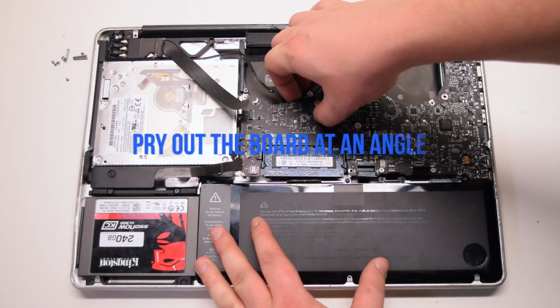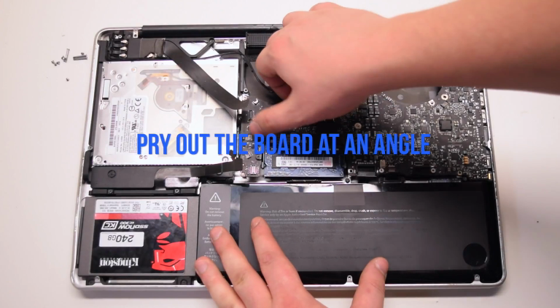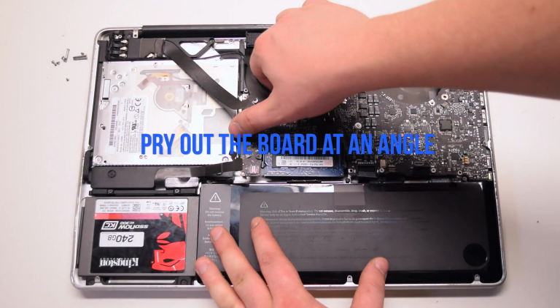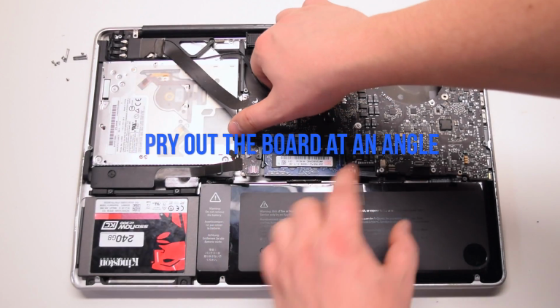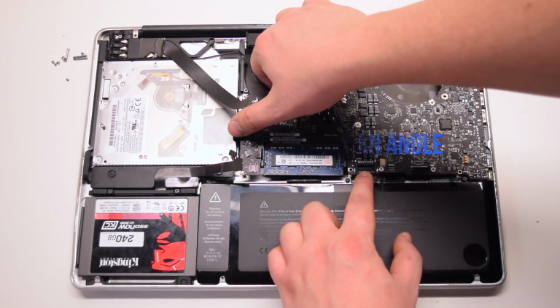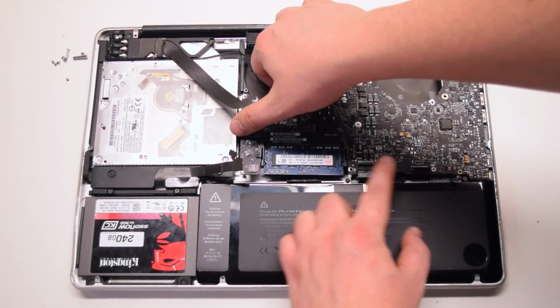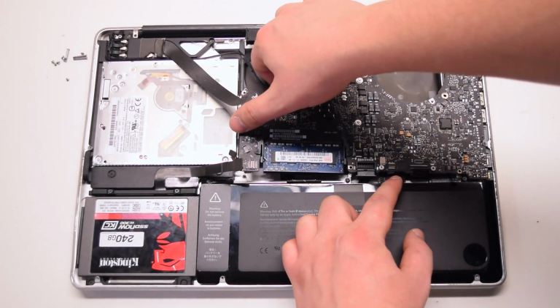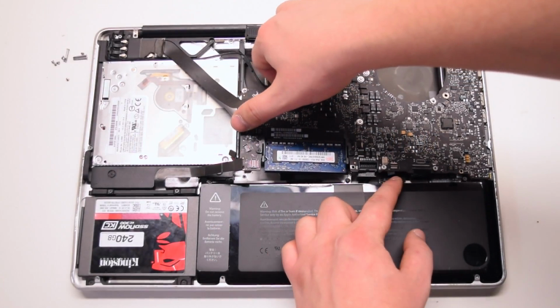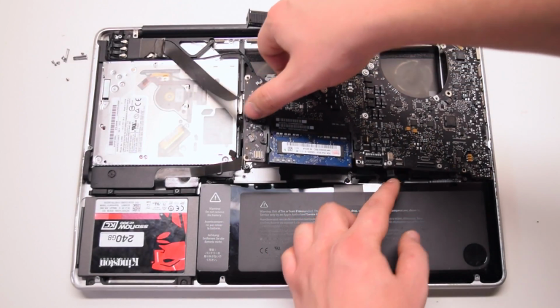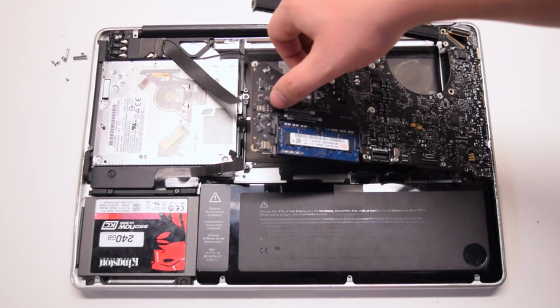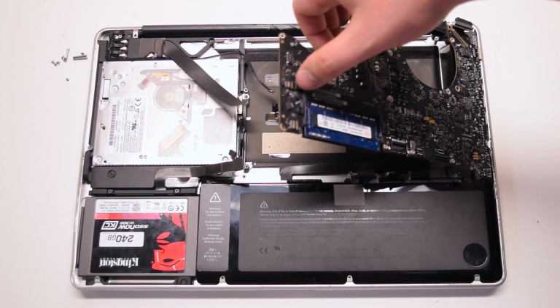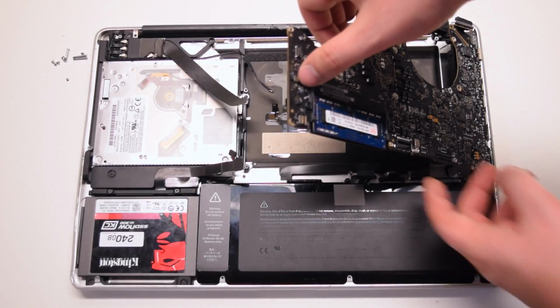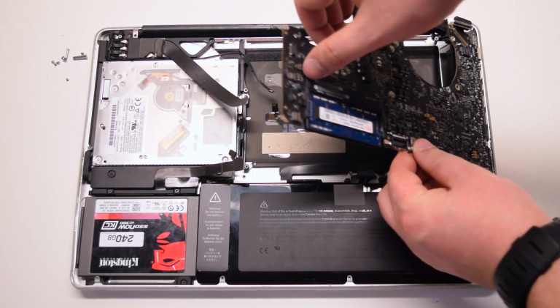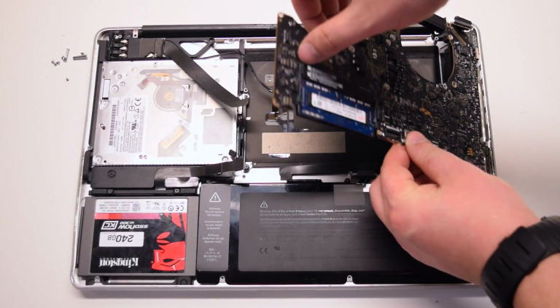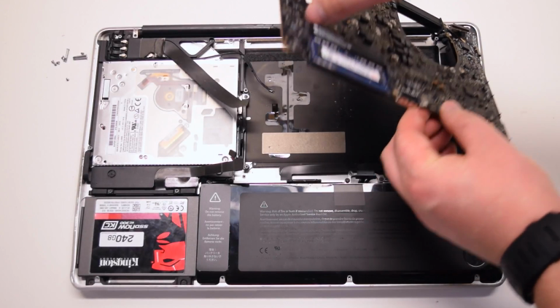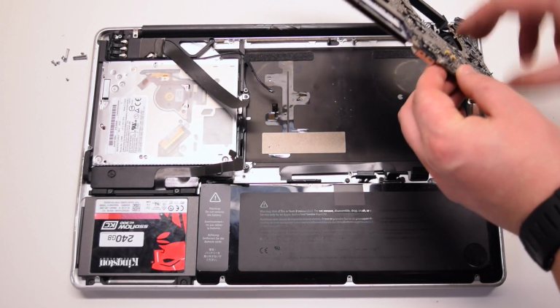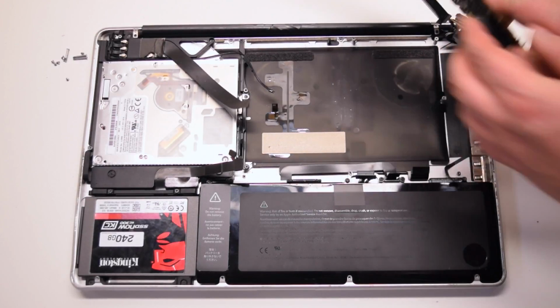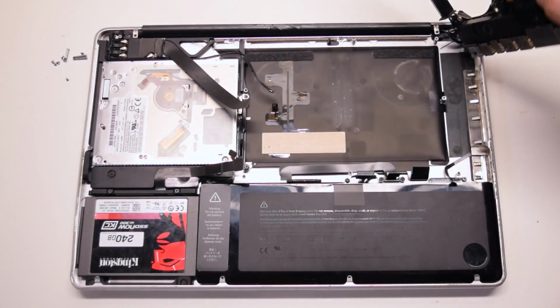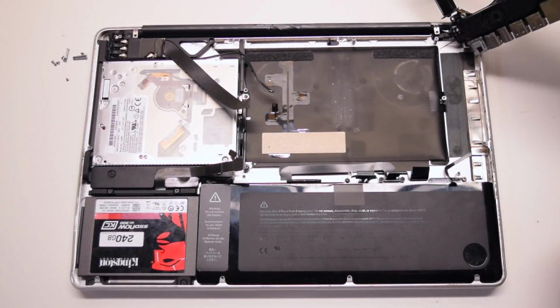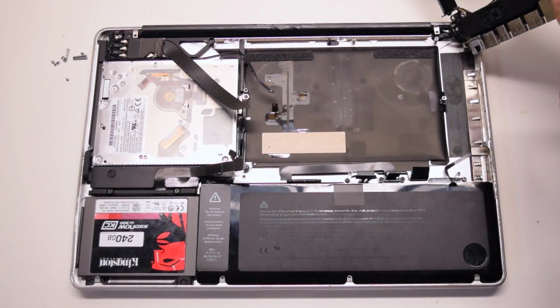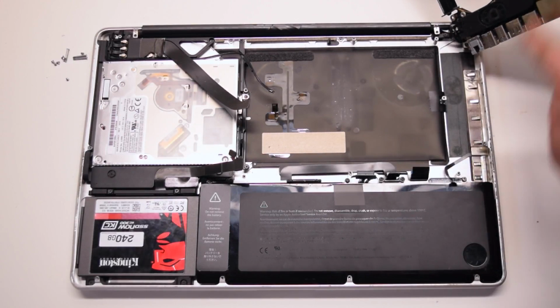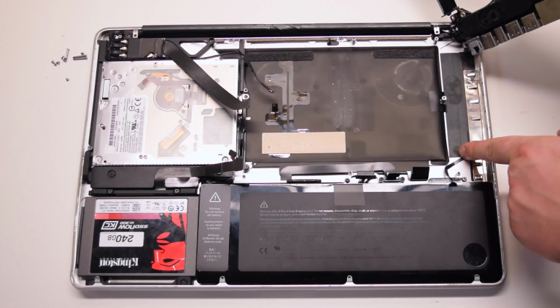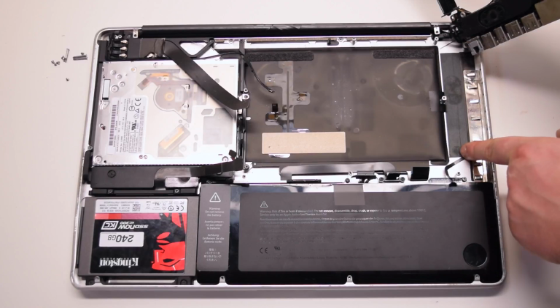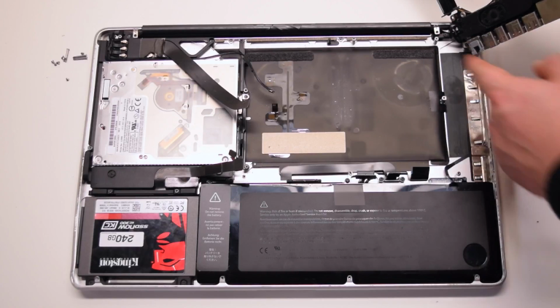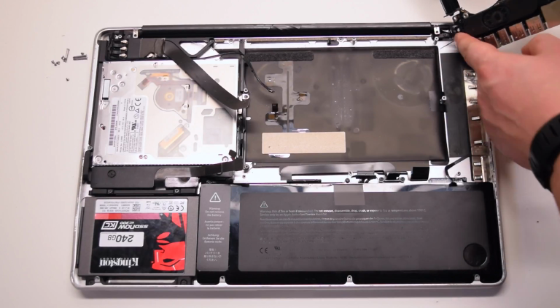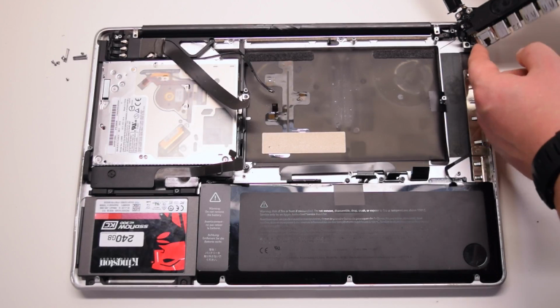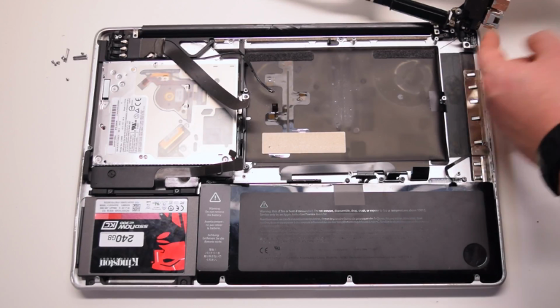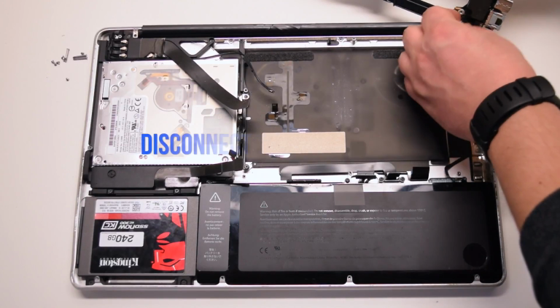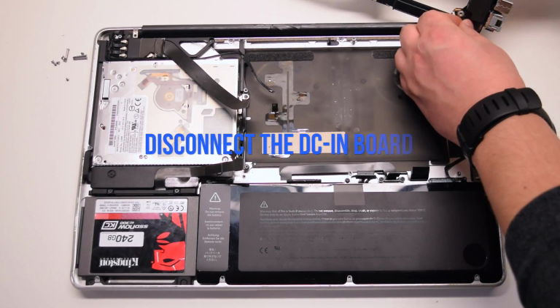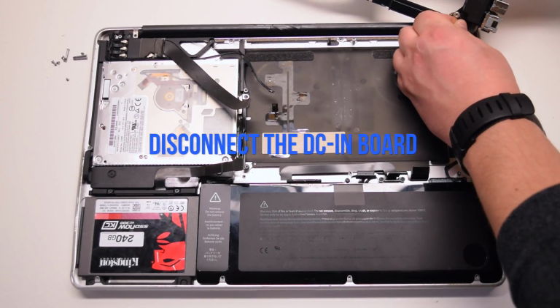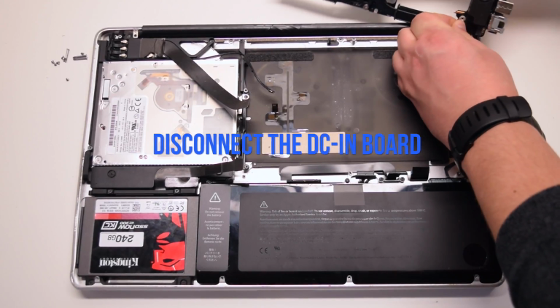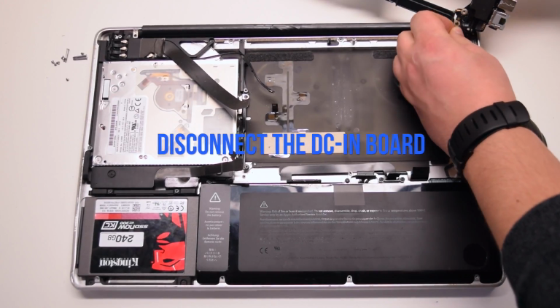Pry out the logic board at an angle, left side up first. Be careful — the microphone might still be connected and you will have to pry that apart. Disconnect the DCN board.